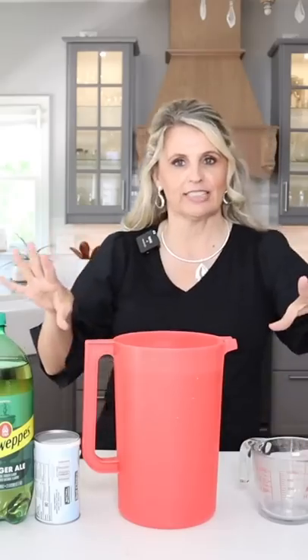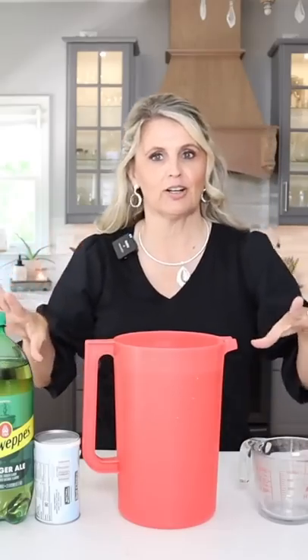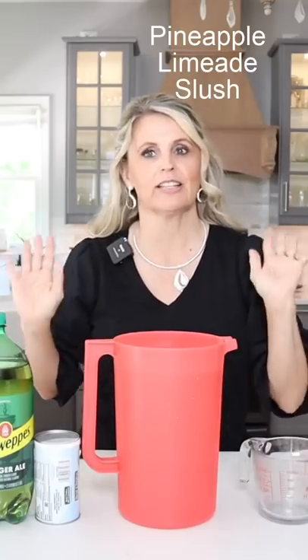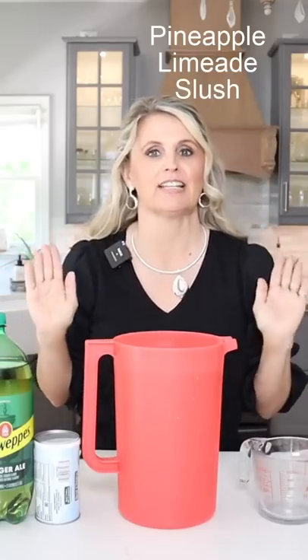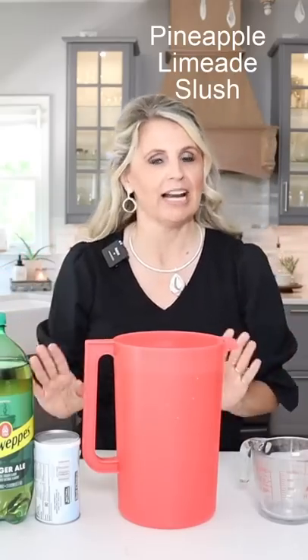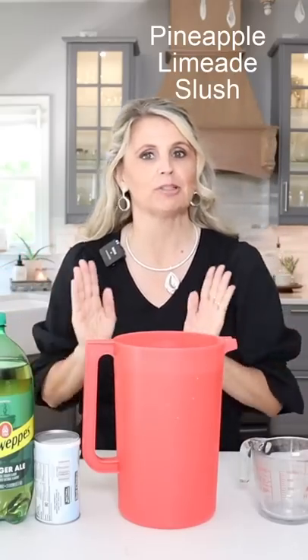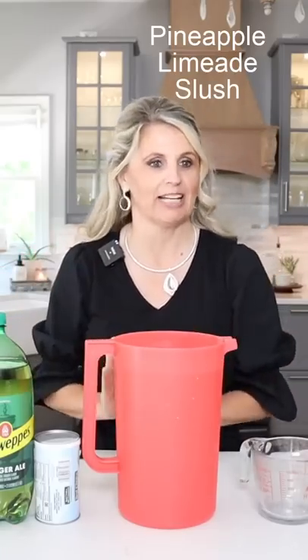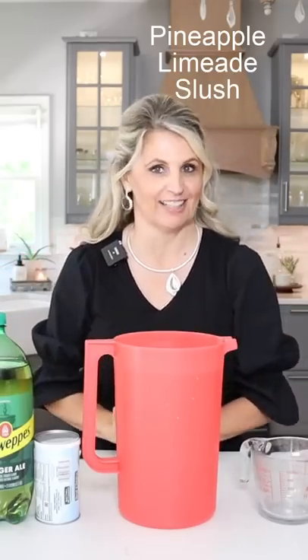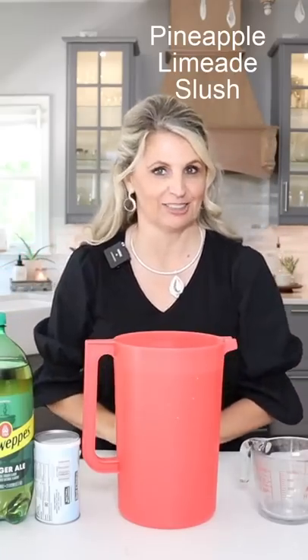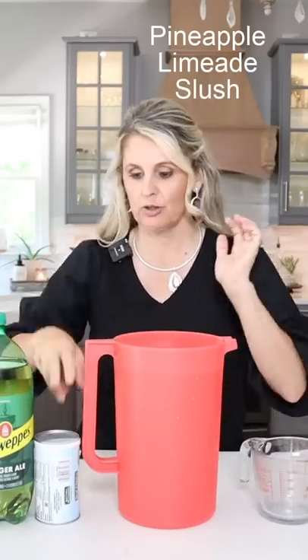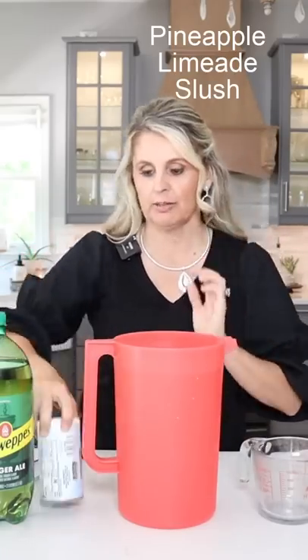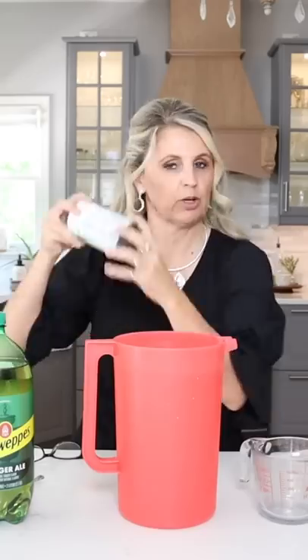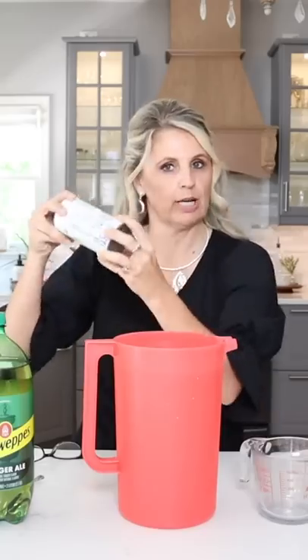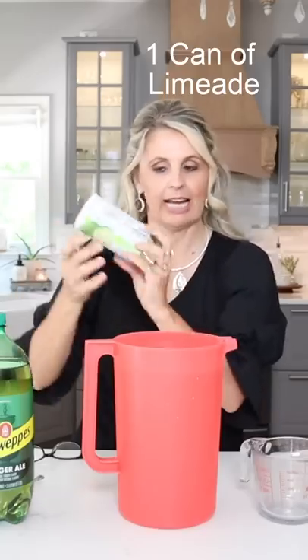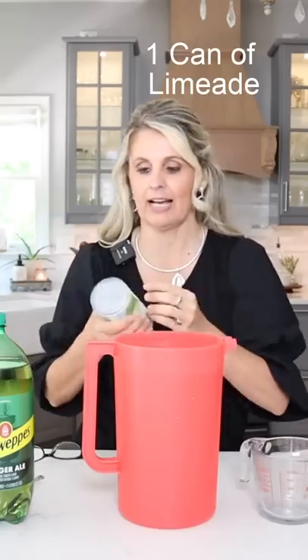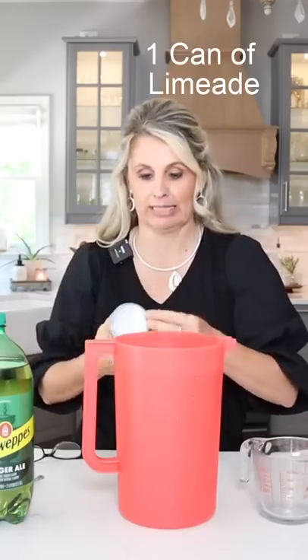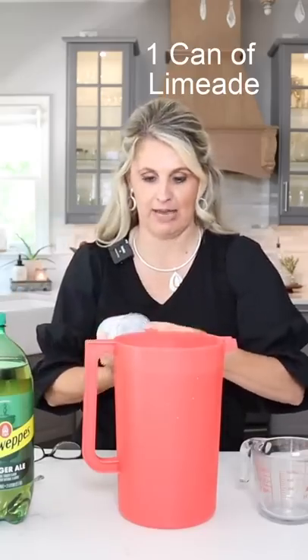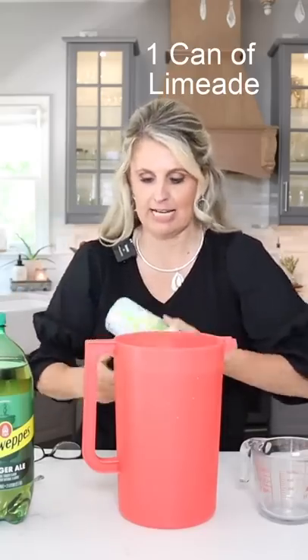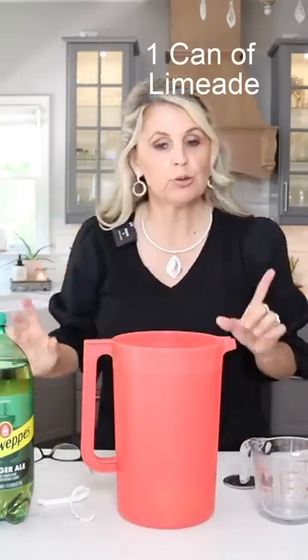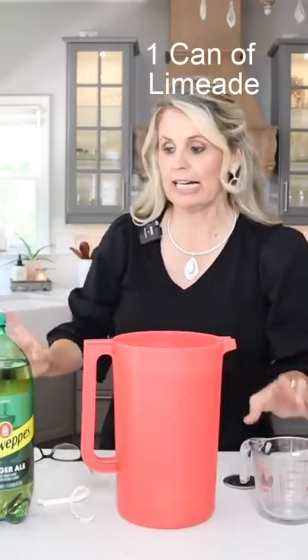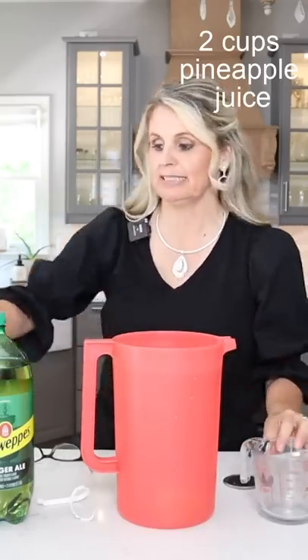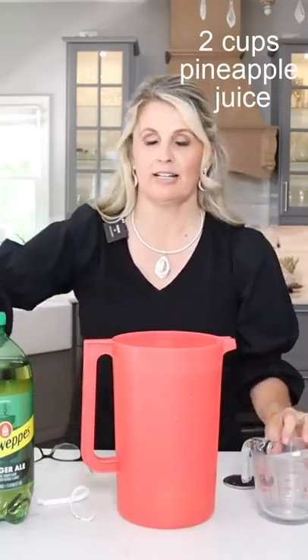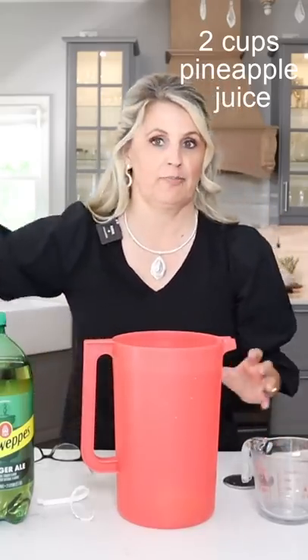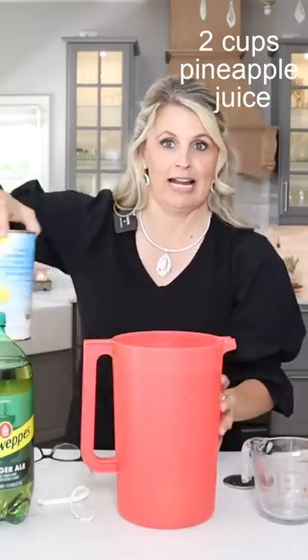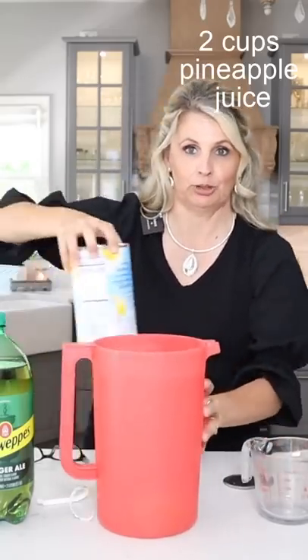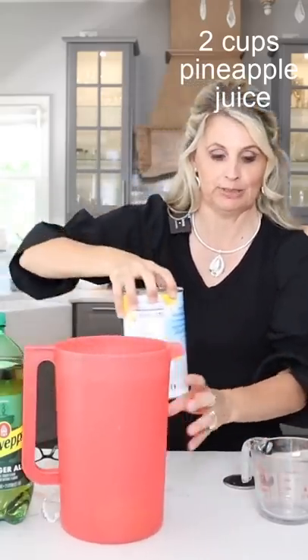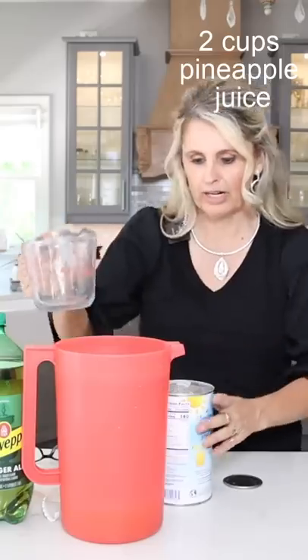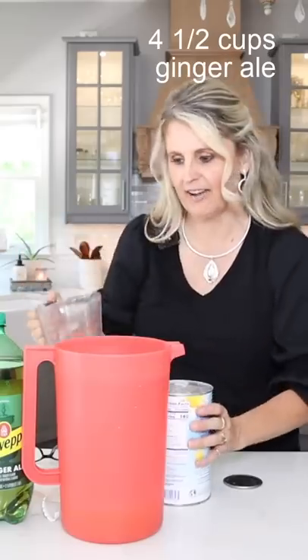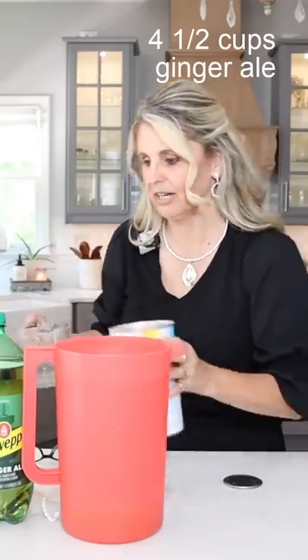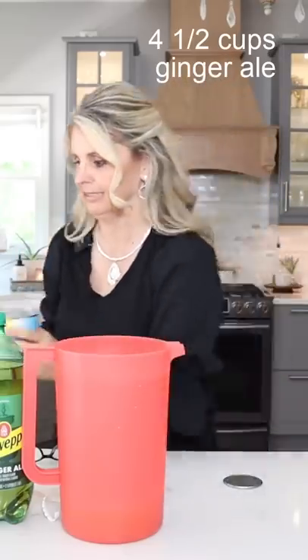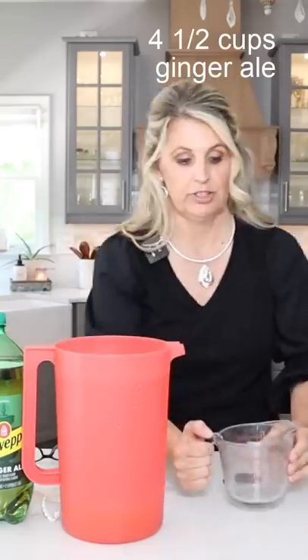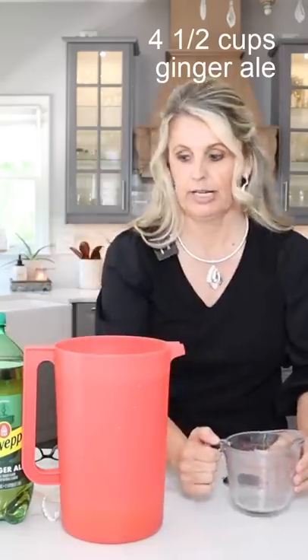This is called the Pineapple Limeade Slush. You begin with one can of limeade, two cups of pineapple juice, and four and a half cups of ginger ale.